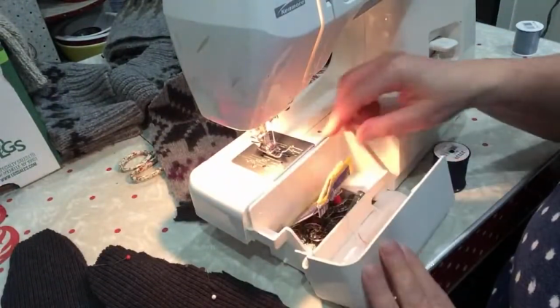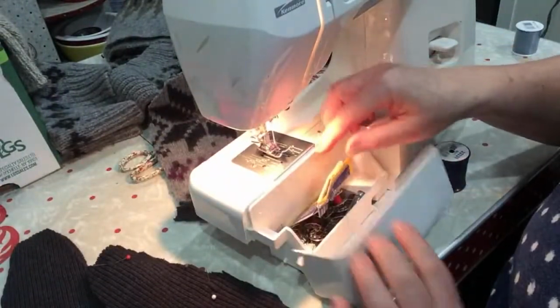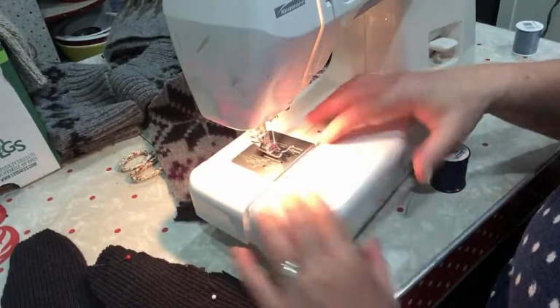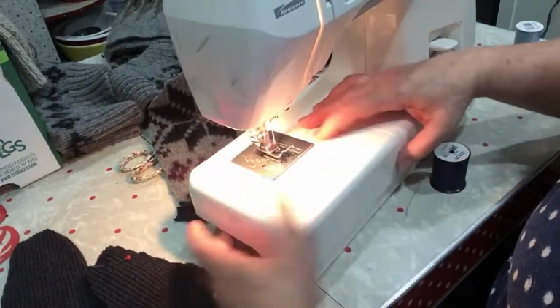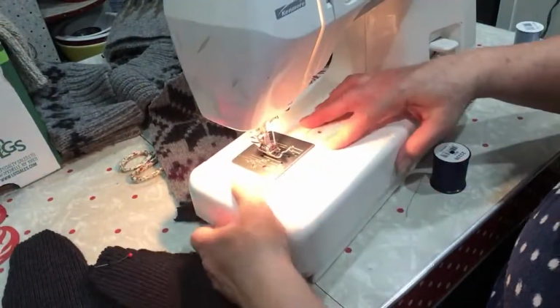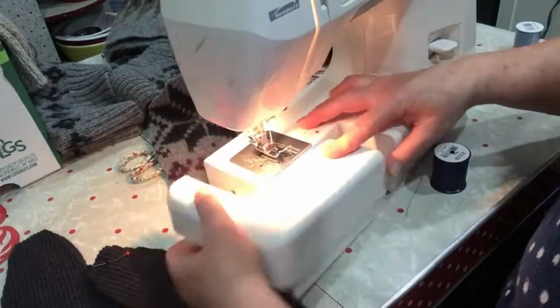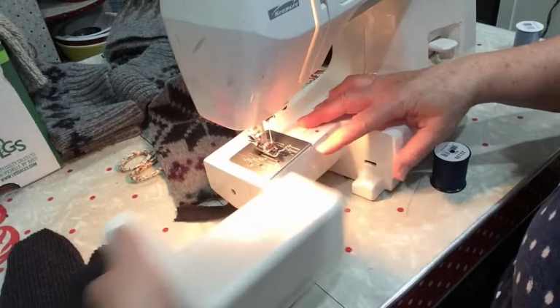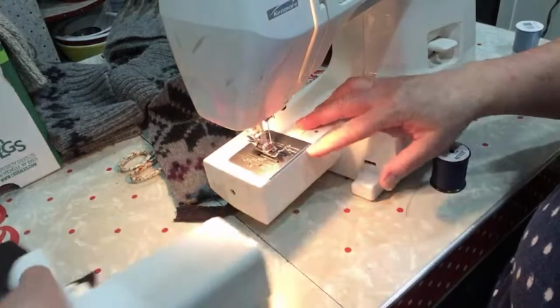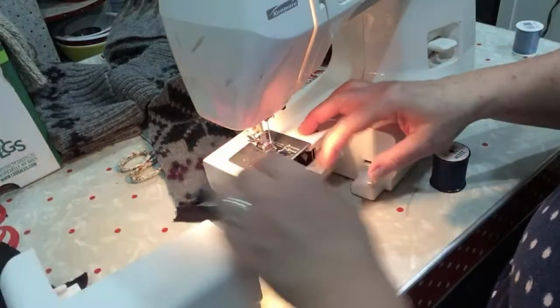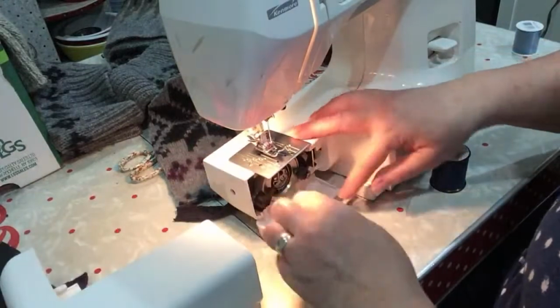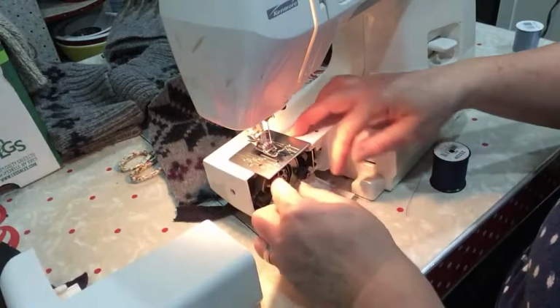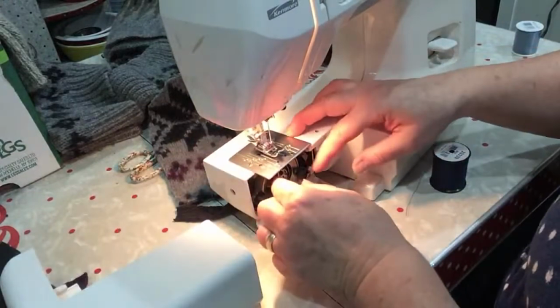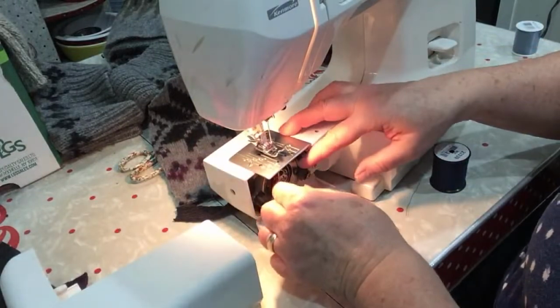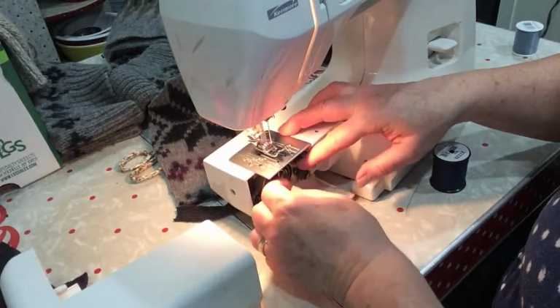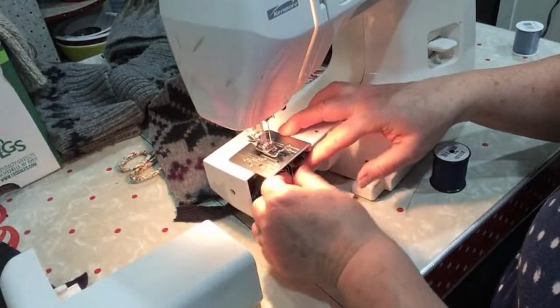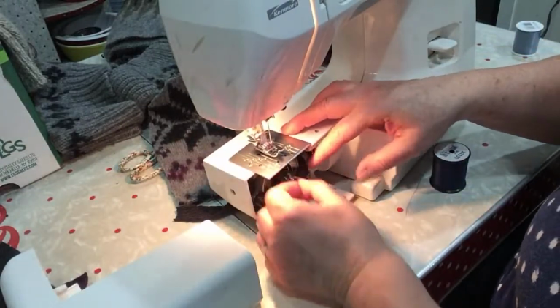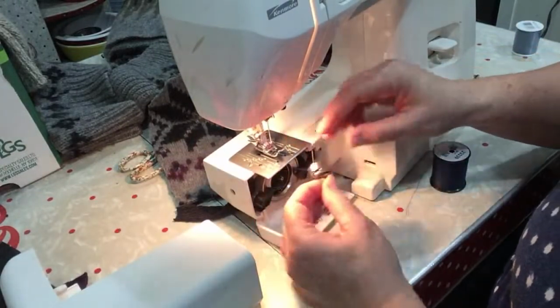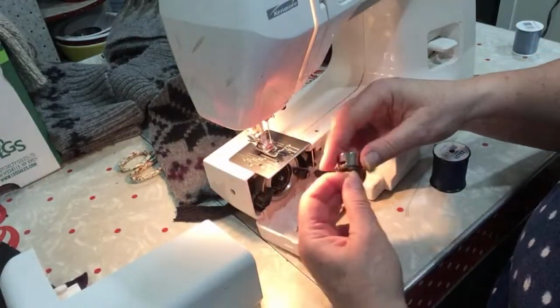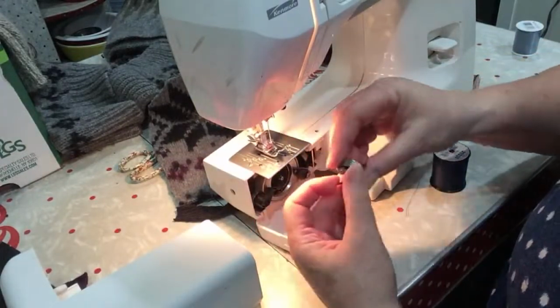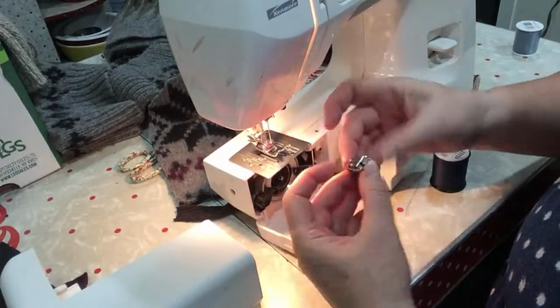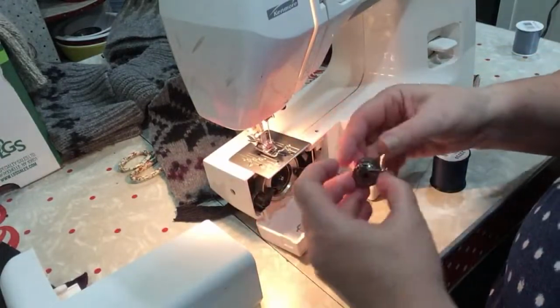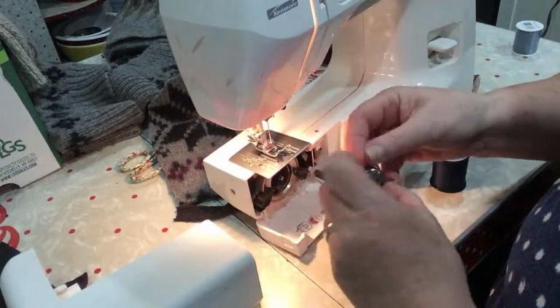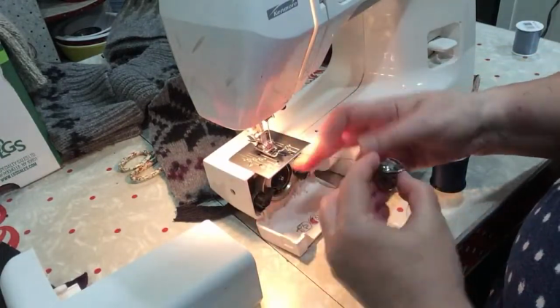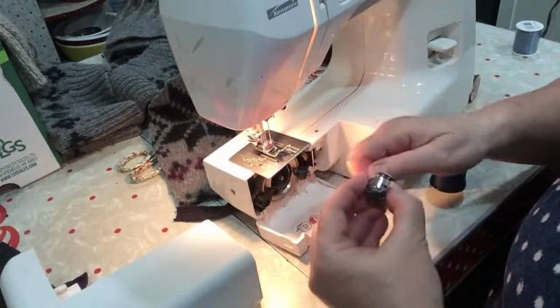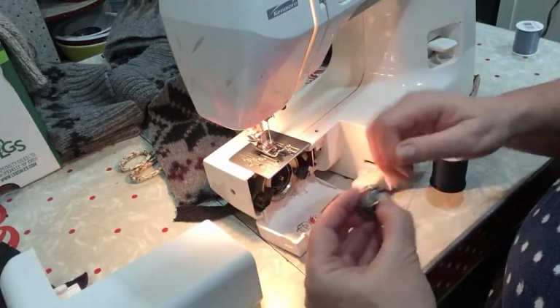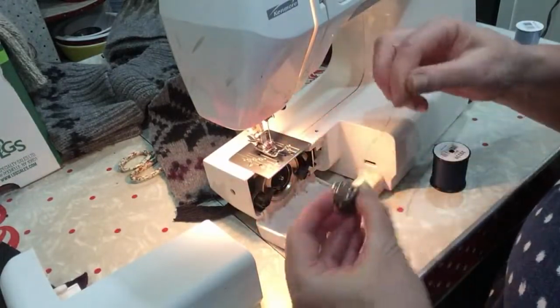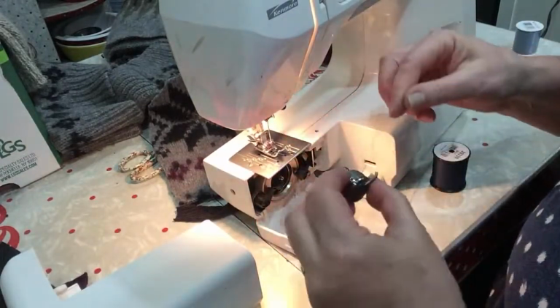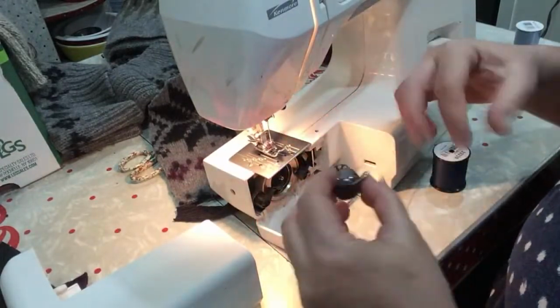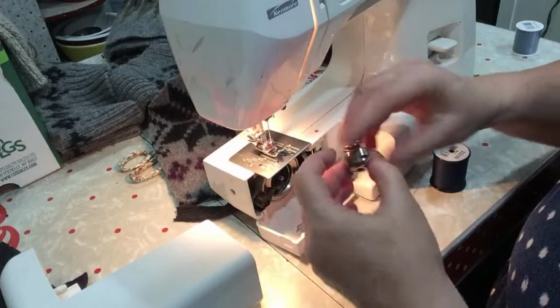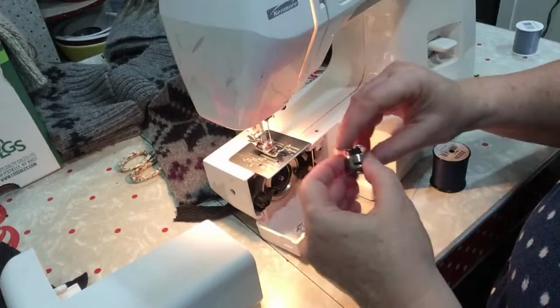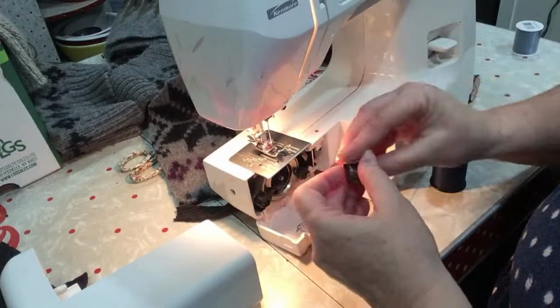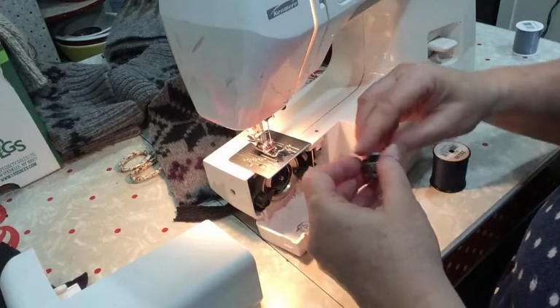Let's see if I got any bobbin thread in here already. I do — that should be fine.